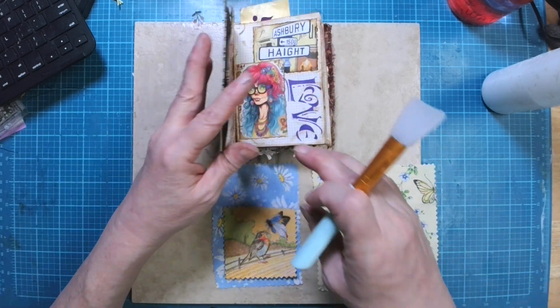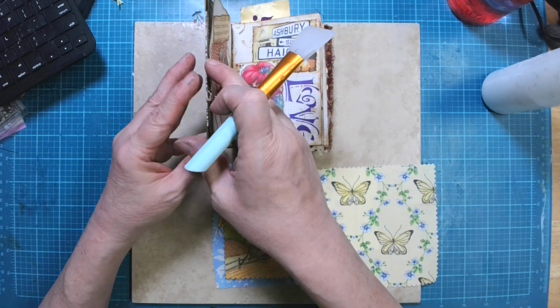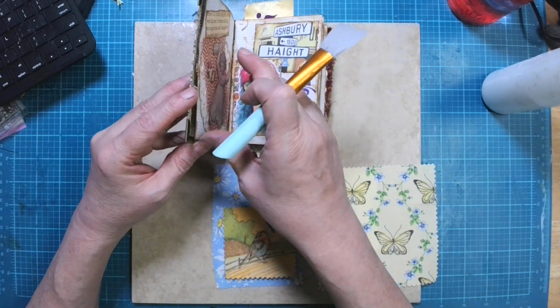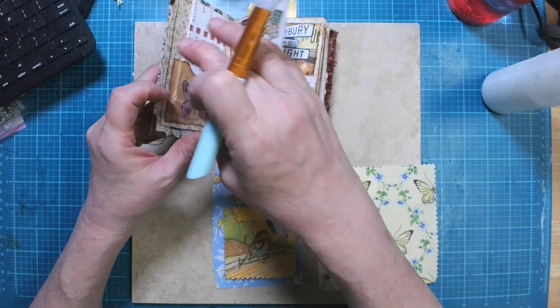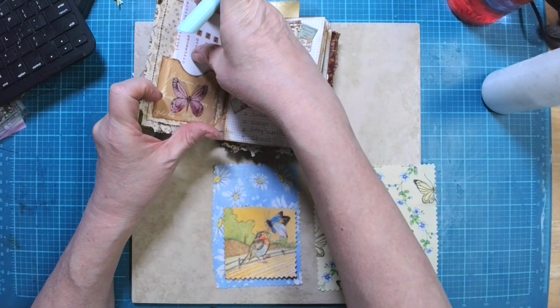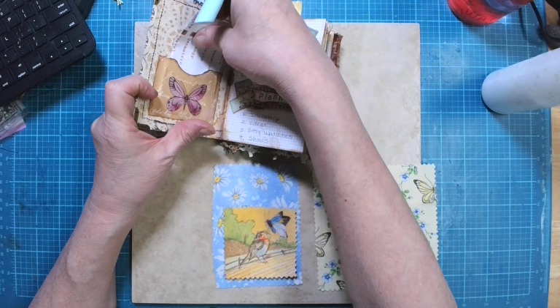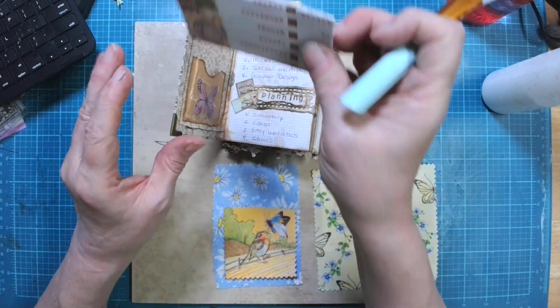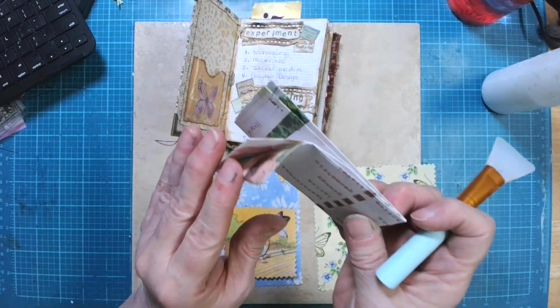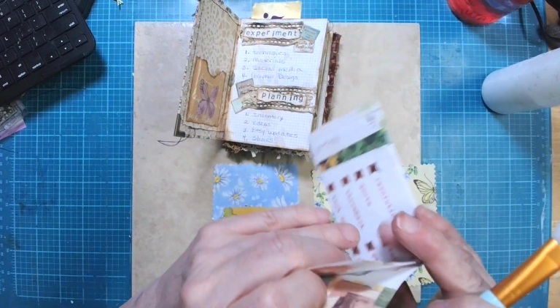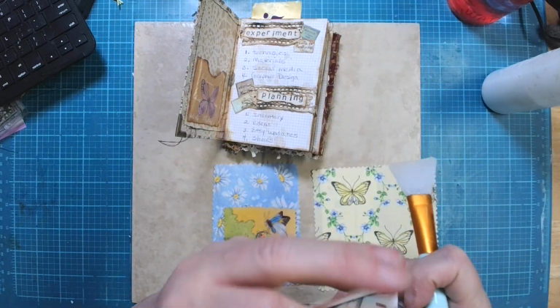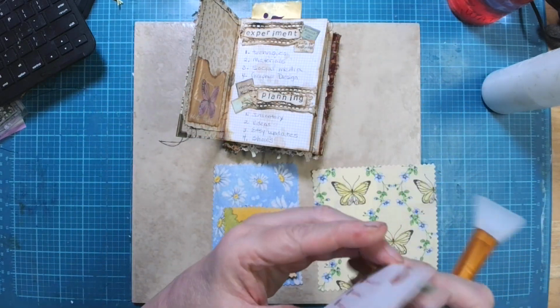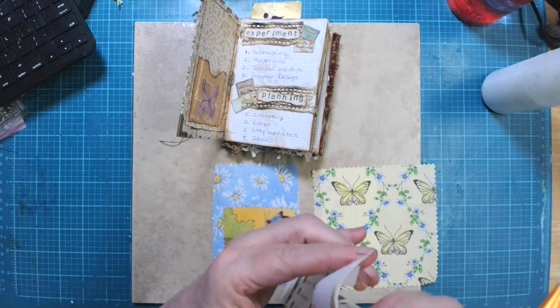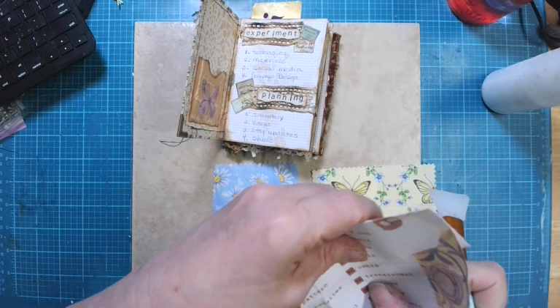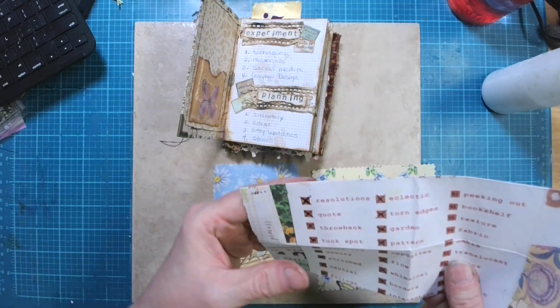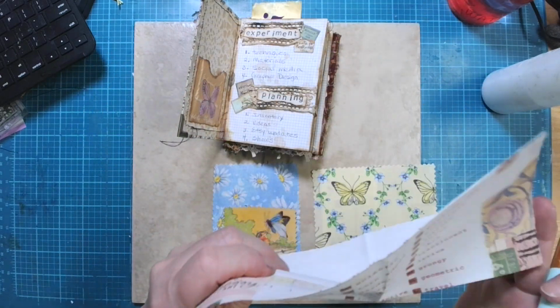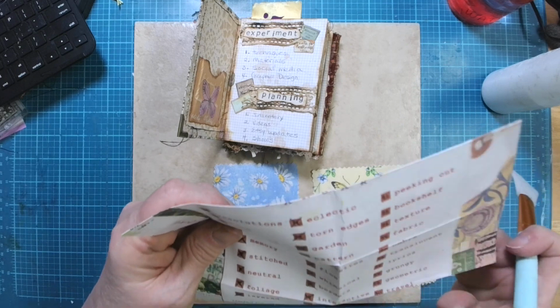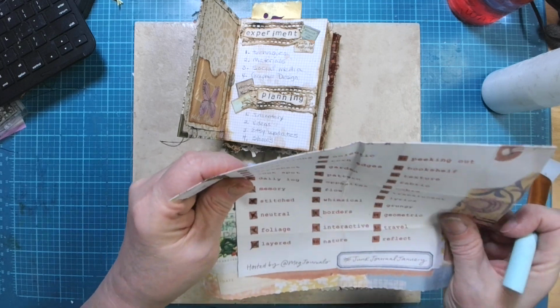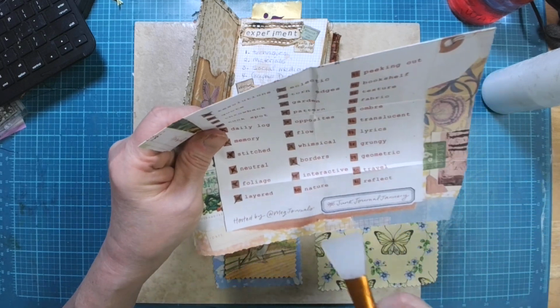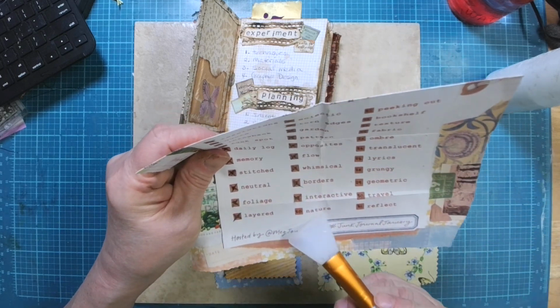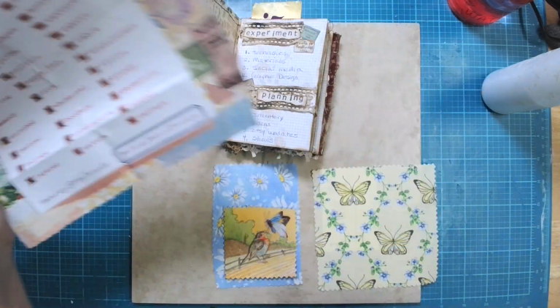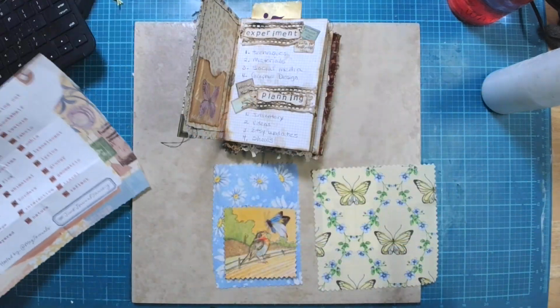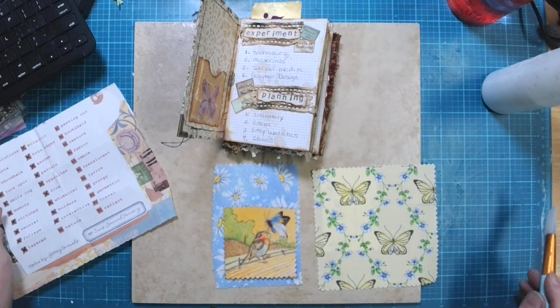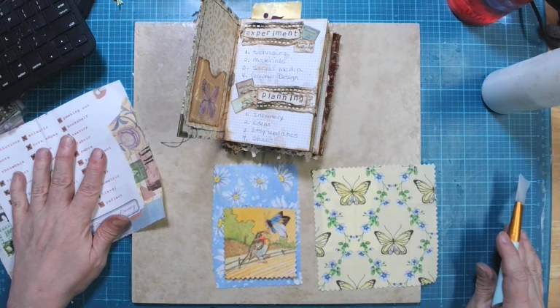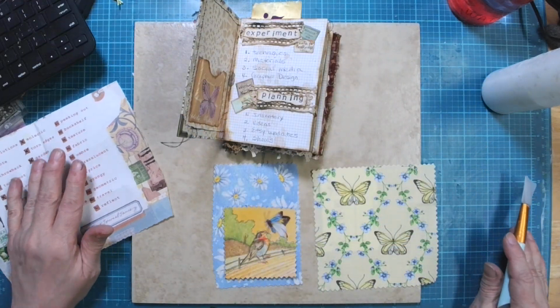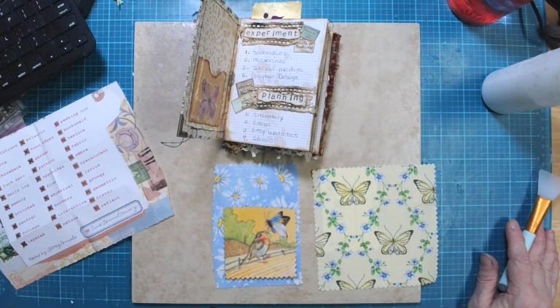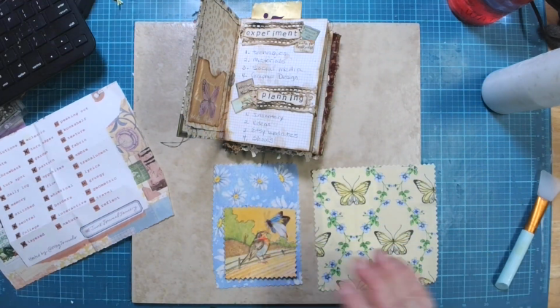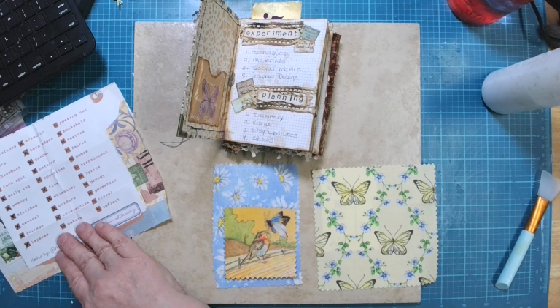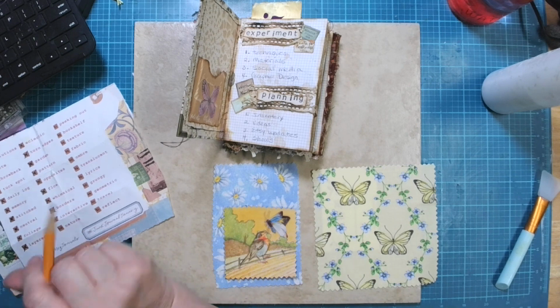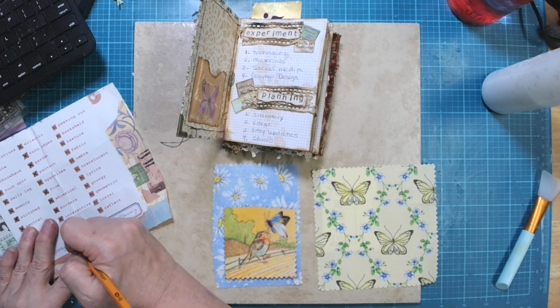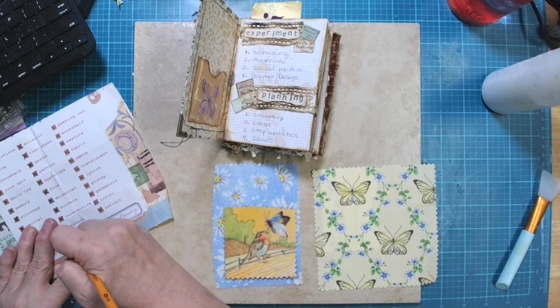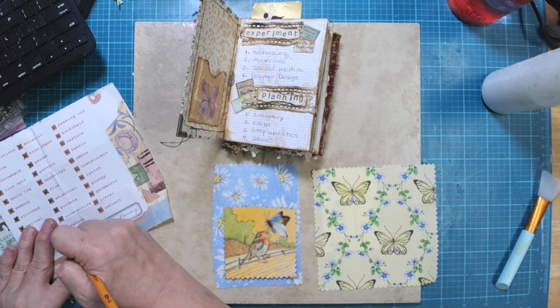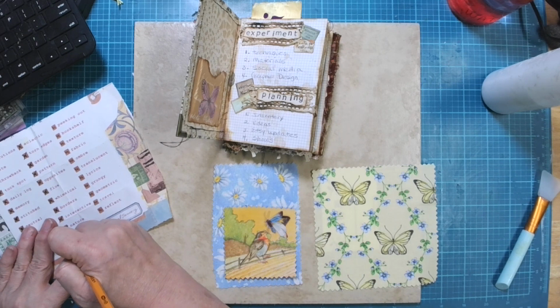Today is day 20 and I think this is going to be a fun one. It's nature. I've got a lot of stuff, so I'm going to go ahead and mark that off because we're doing it.